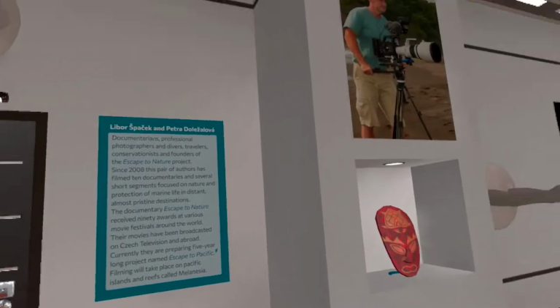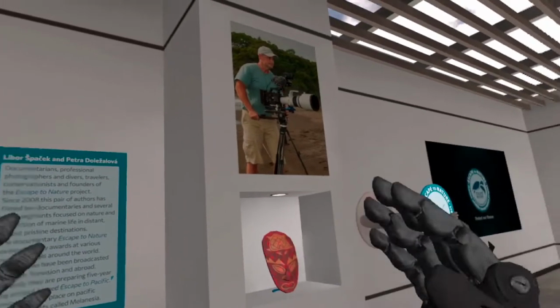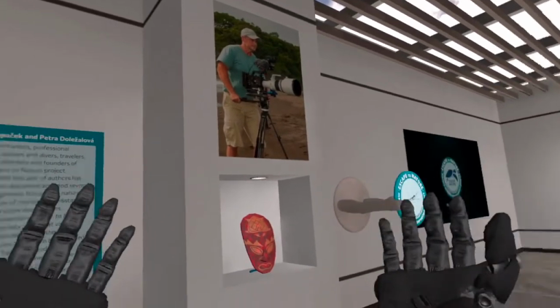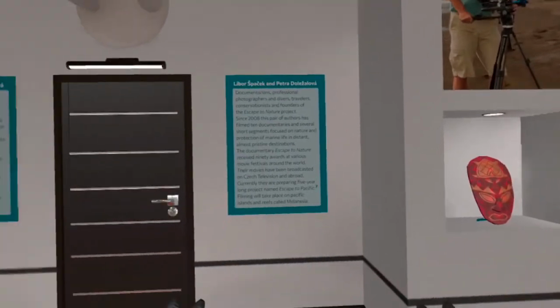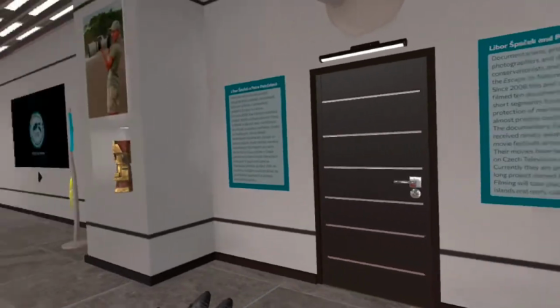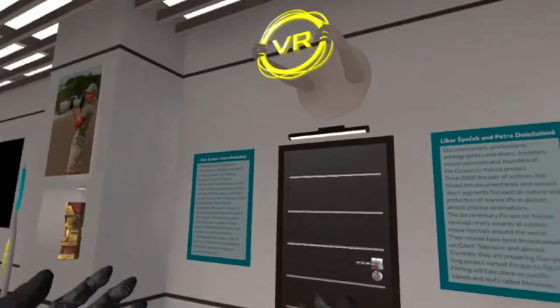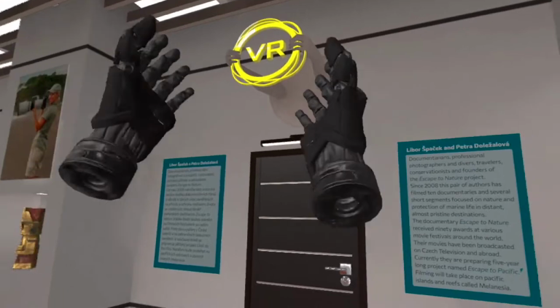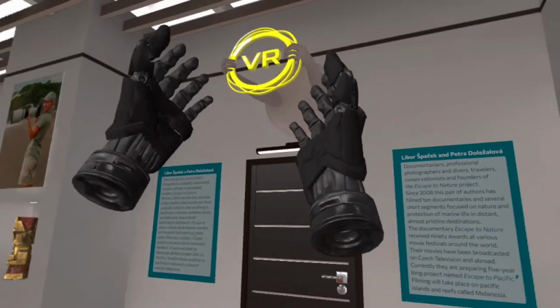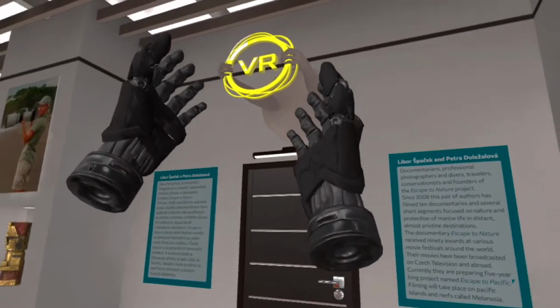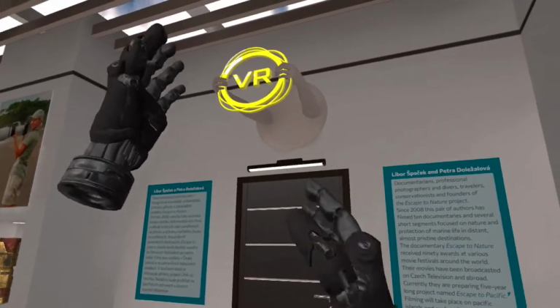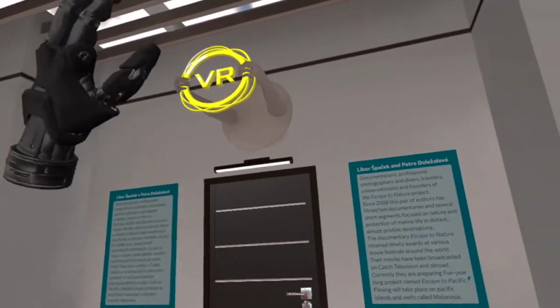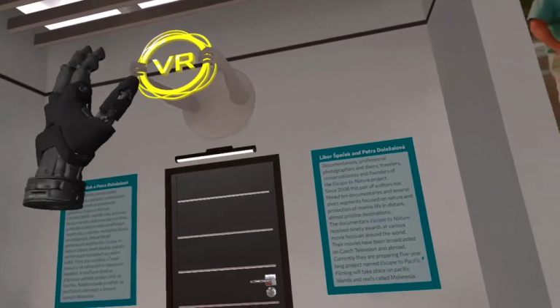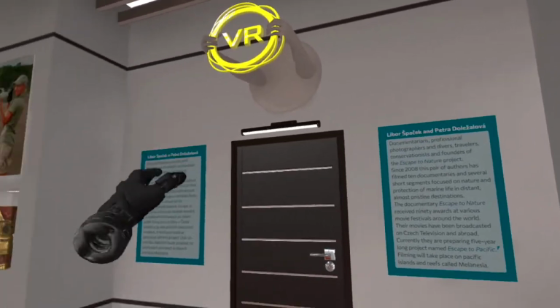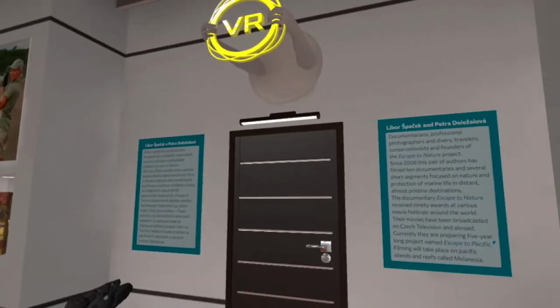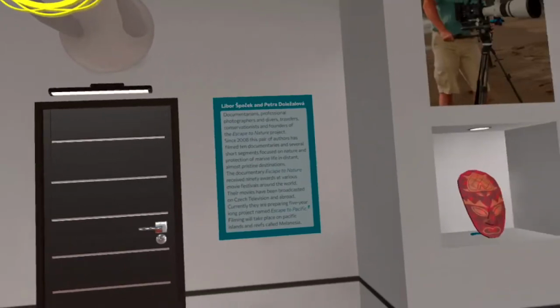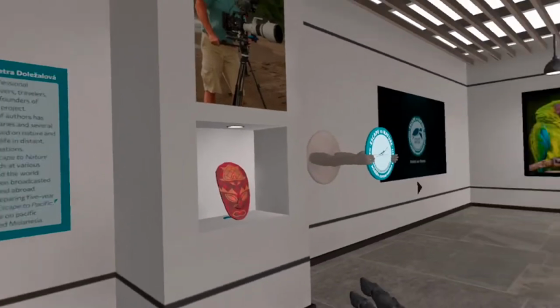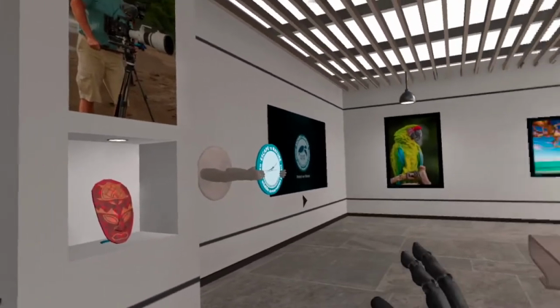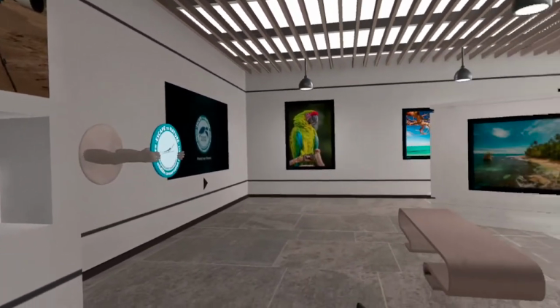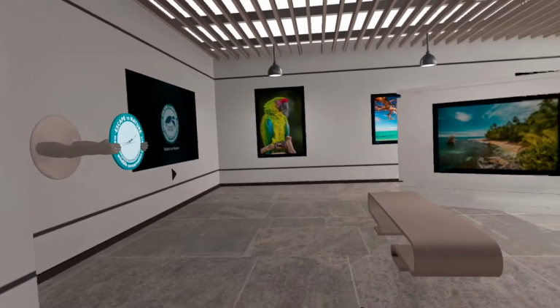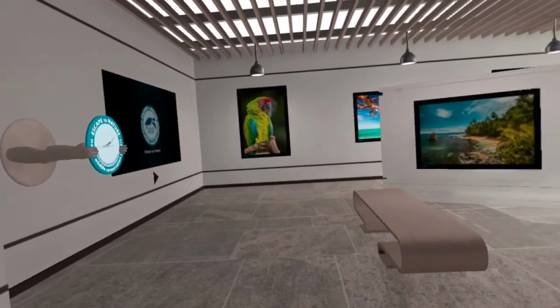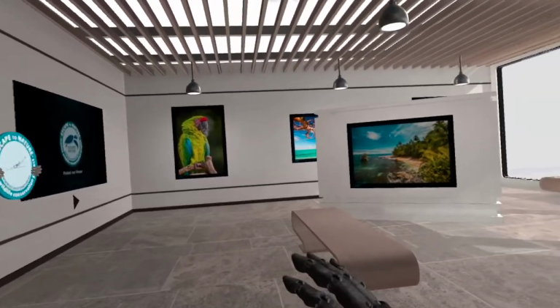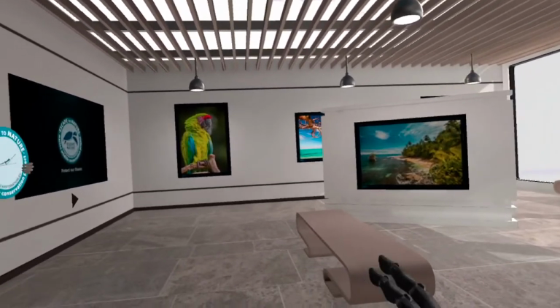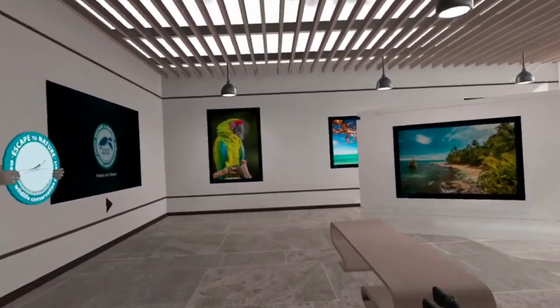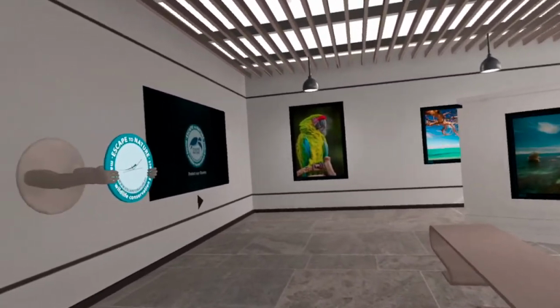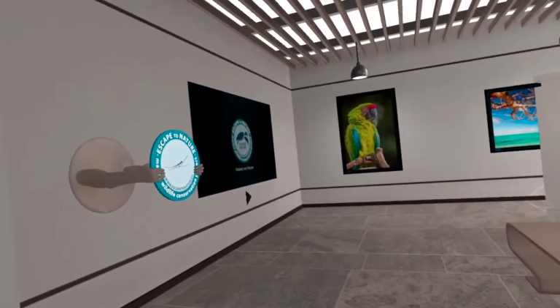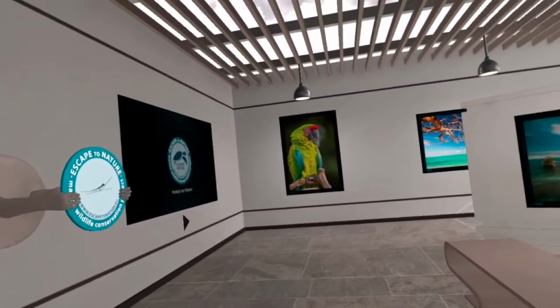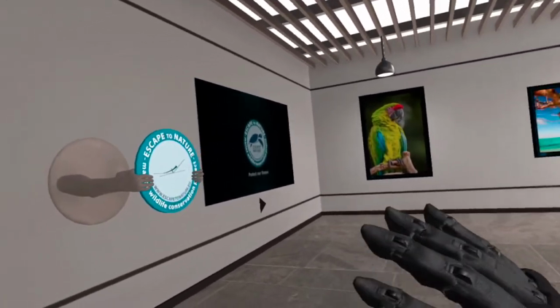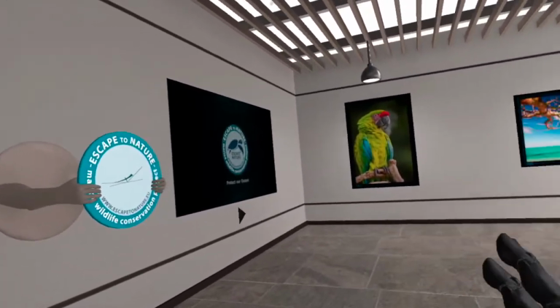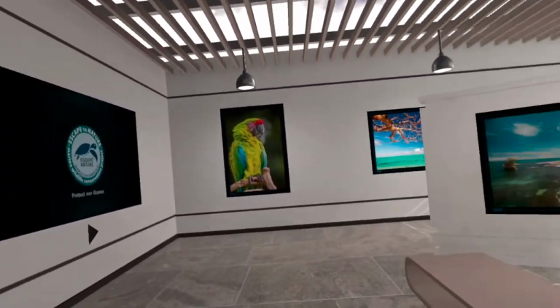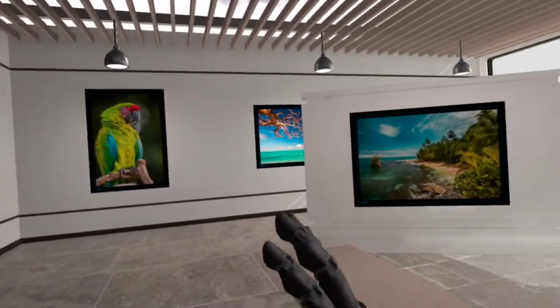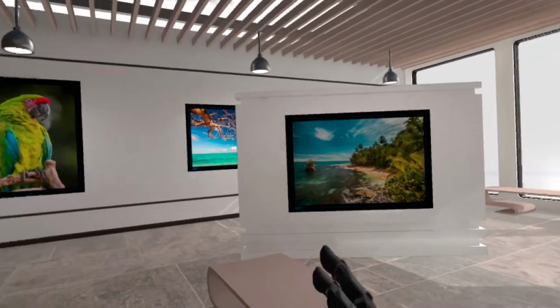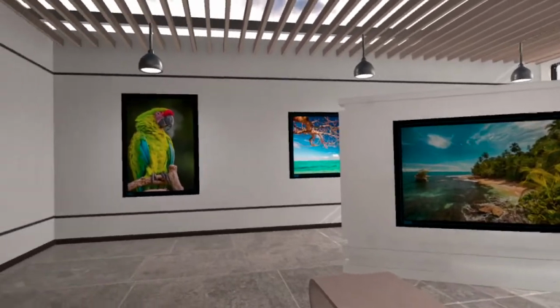And Petra Dolezalova — I'm sorry if I've pronounced that completely wrong. The developers of Victoria VR are also from the Czech Republic. And this gallery has just been in Paris as an exhibit there, and there have been some very, very good reviews.